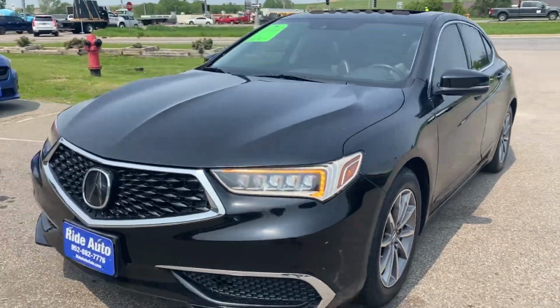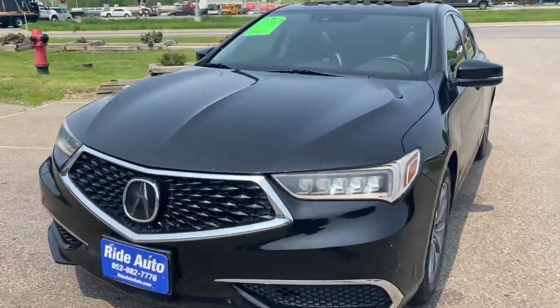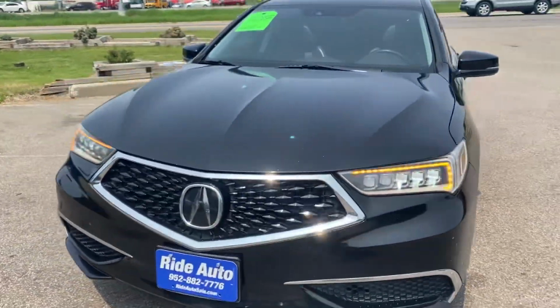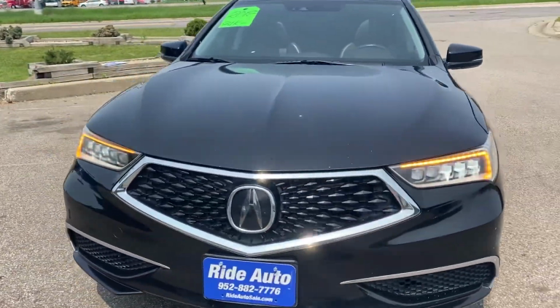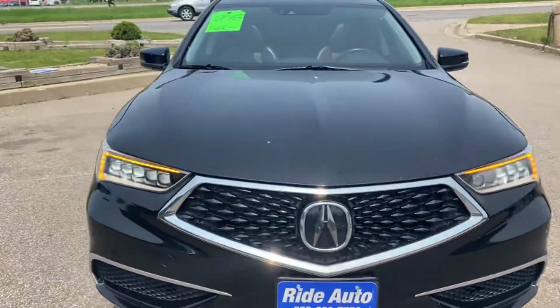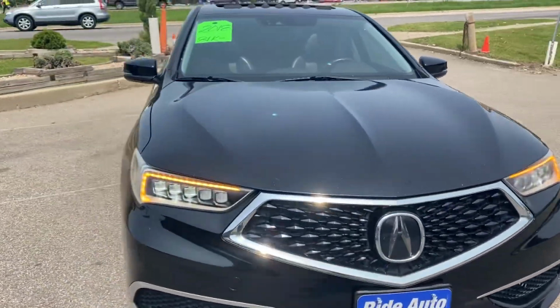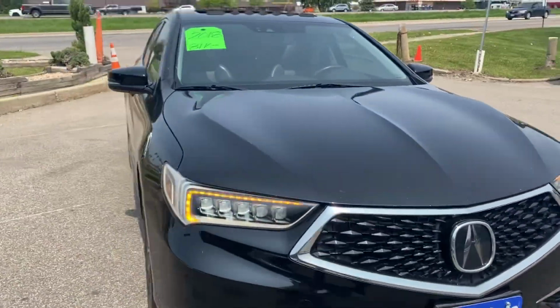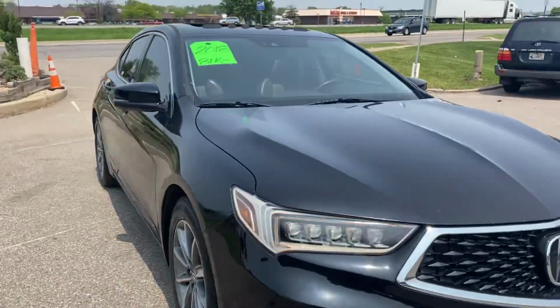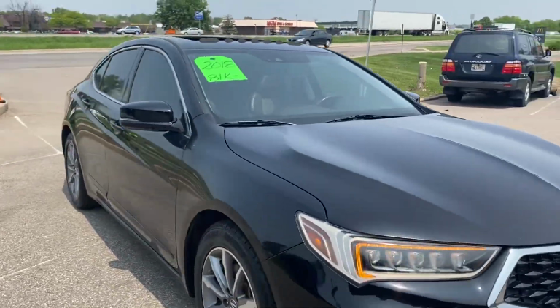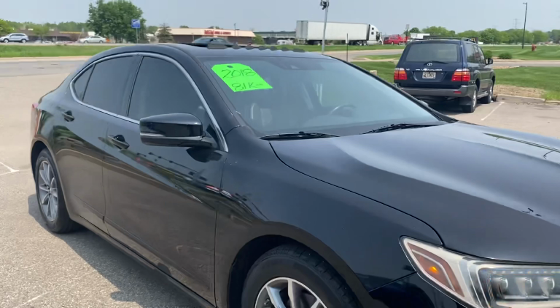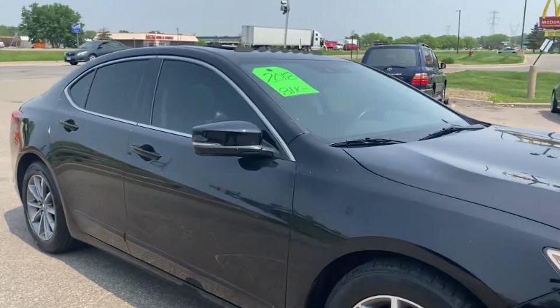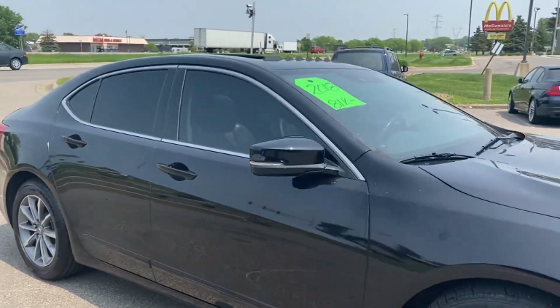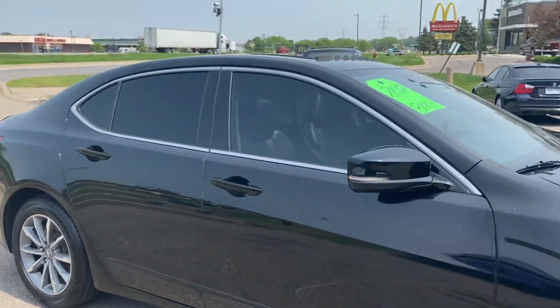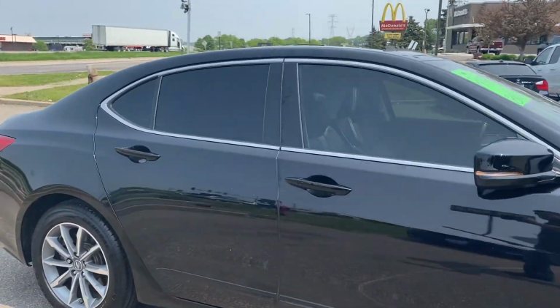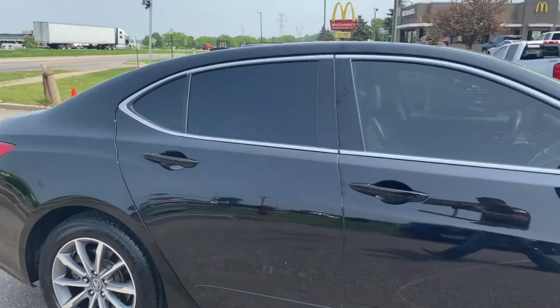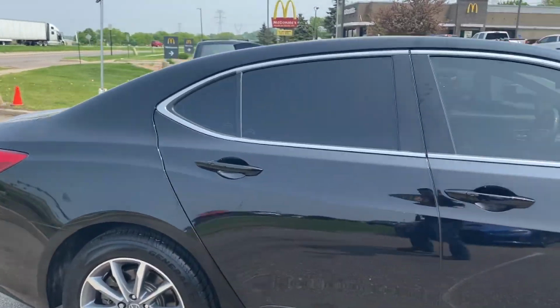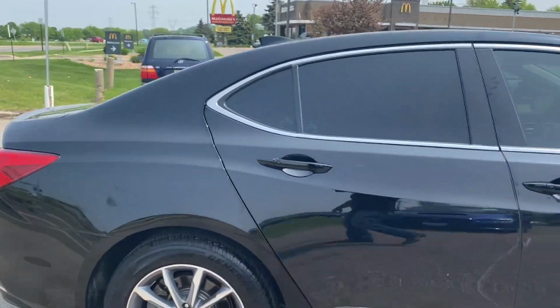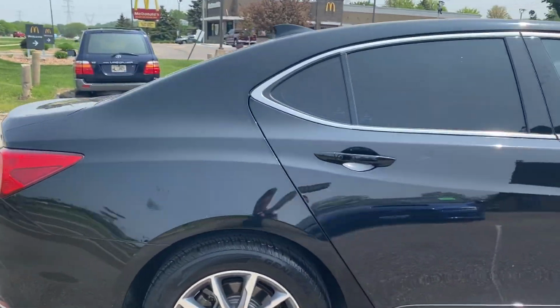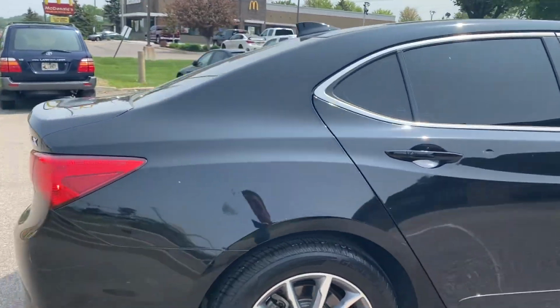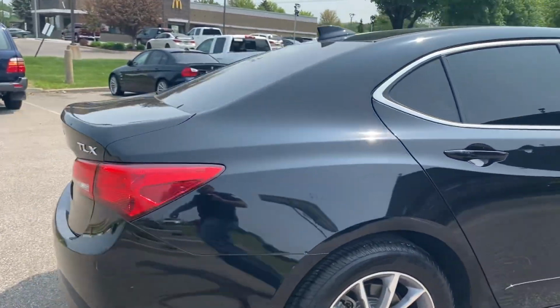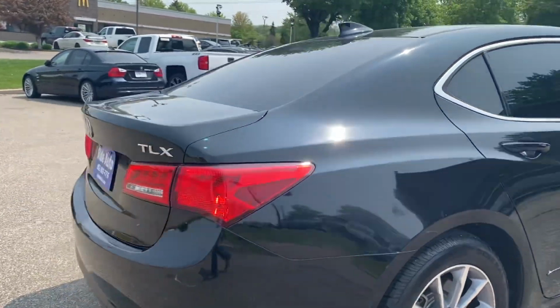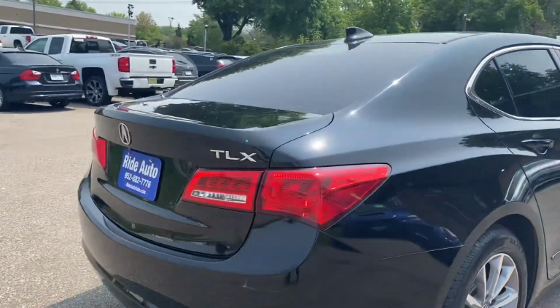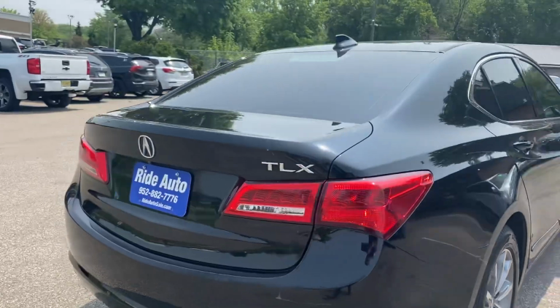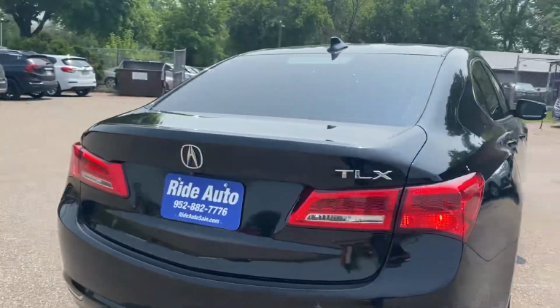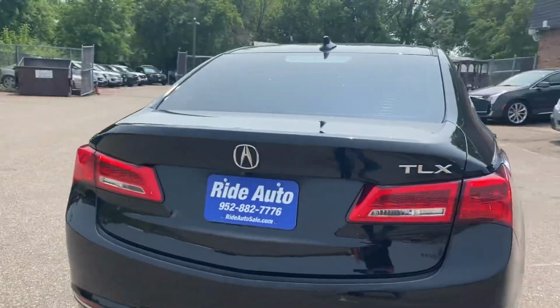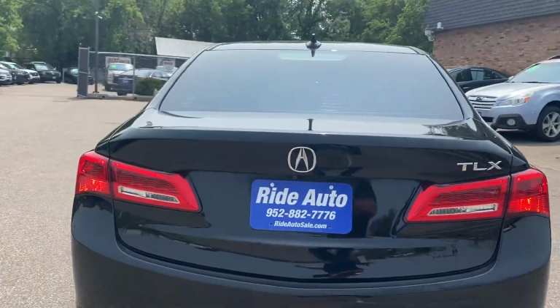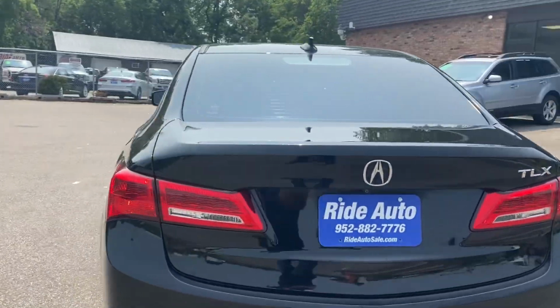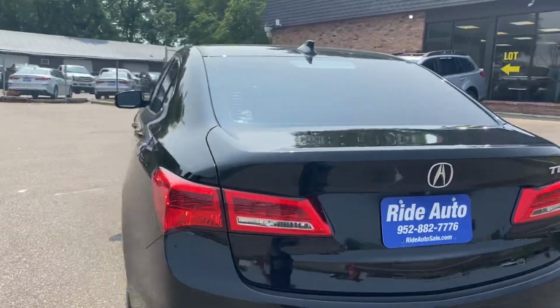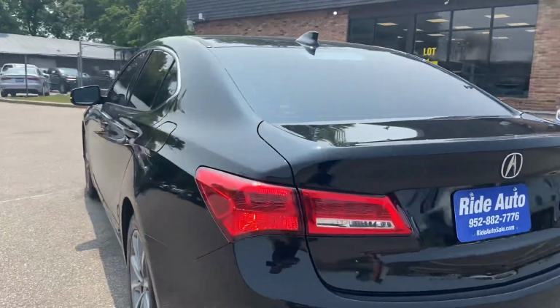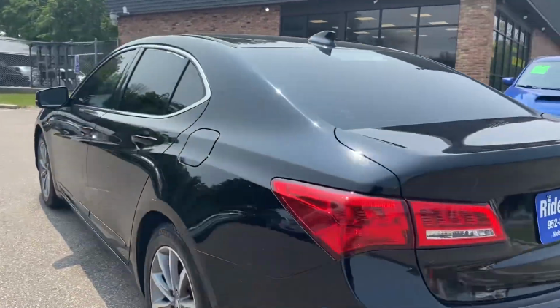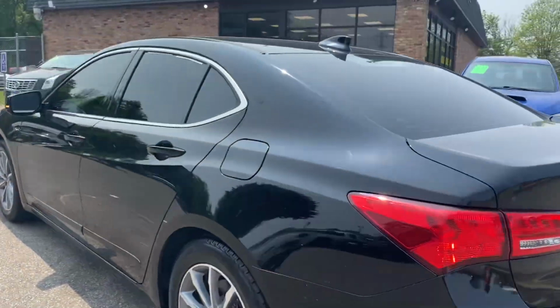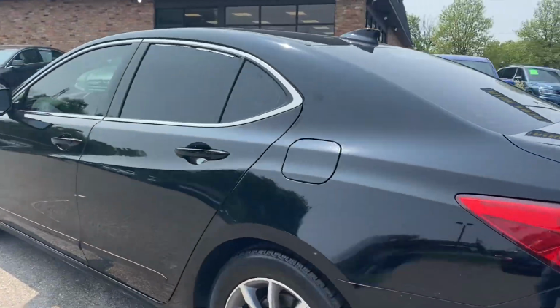Hello, welcome to Ride Auto. Pleased to have you with us where today we have a 2018 Acura TLX four-door sedan, economical four-cylinder. Absolutely stunning condition. It is an auto-state vehicle.